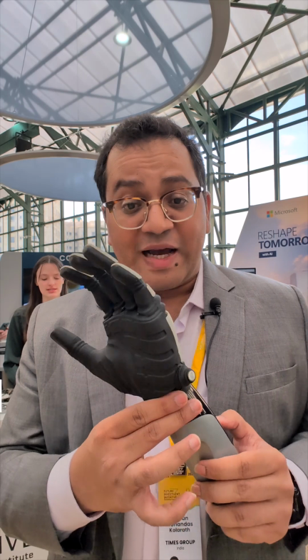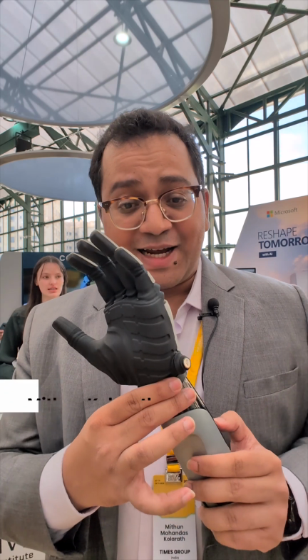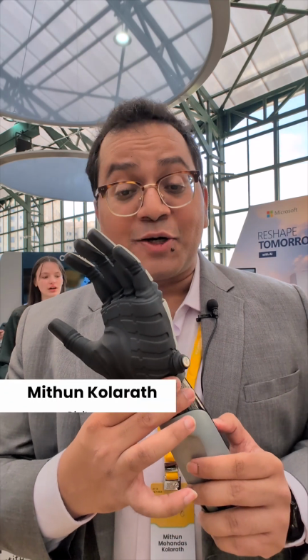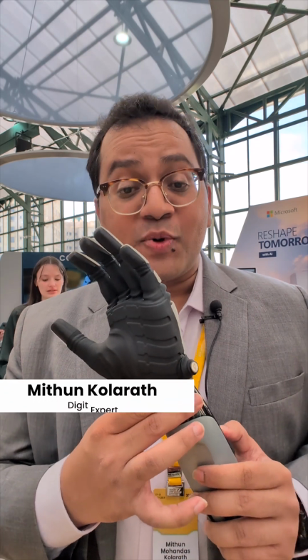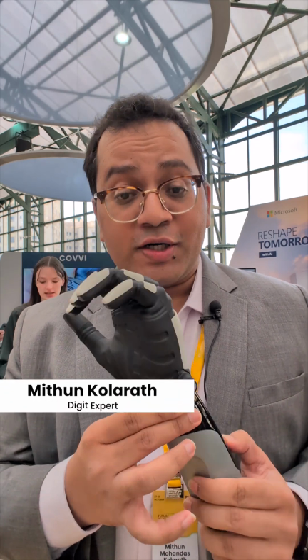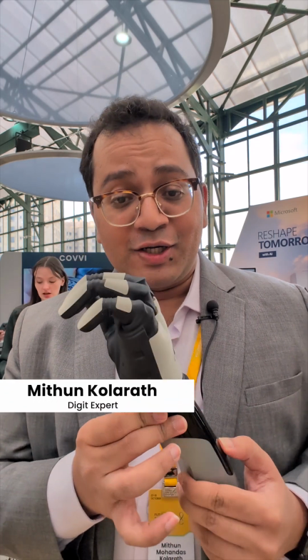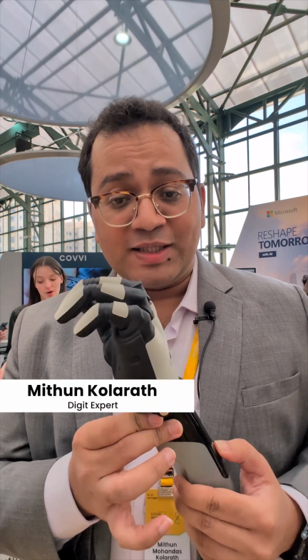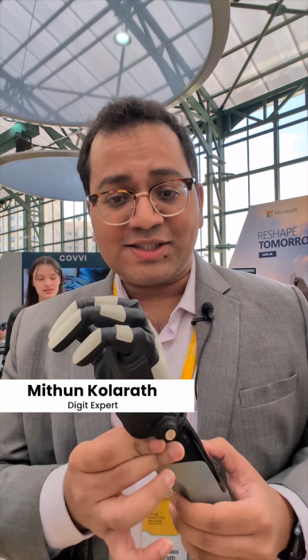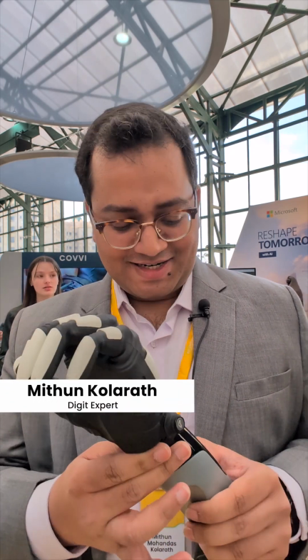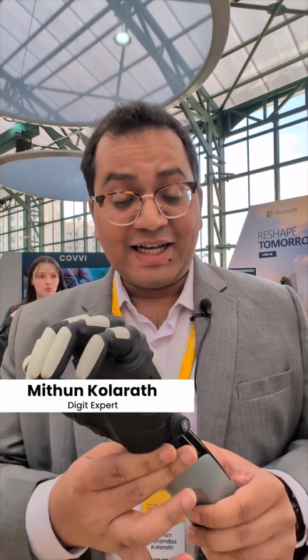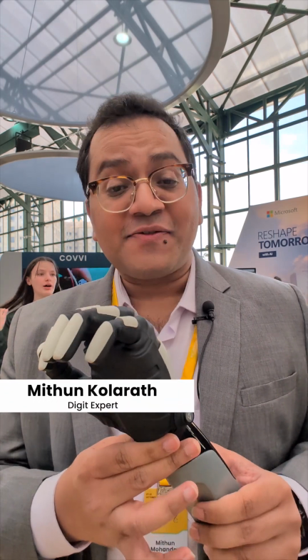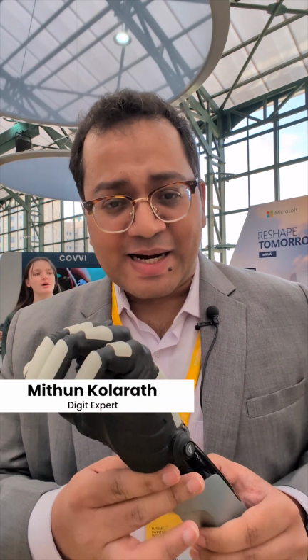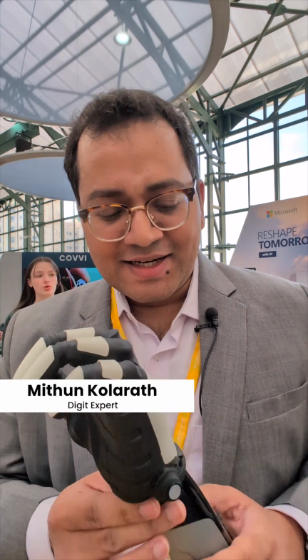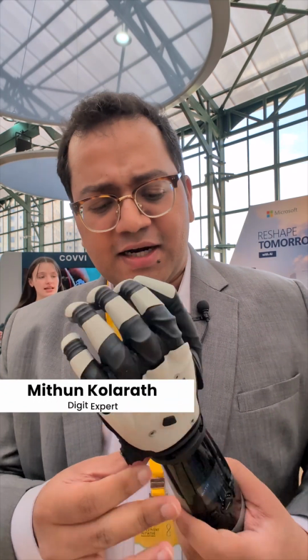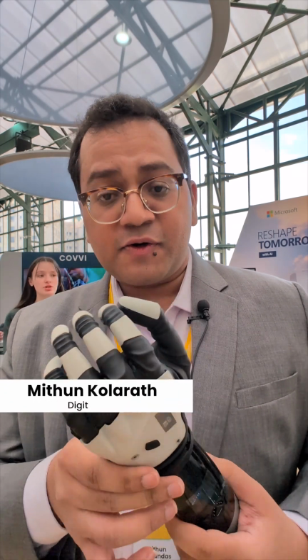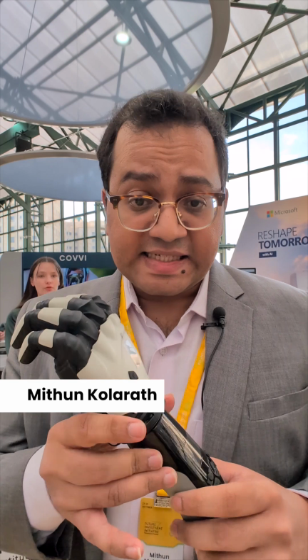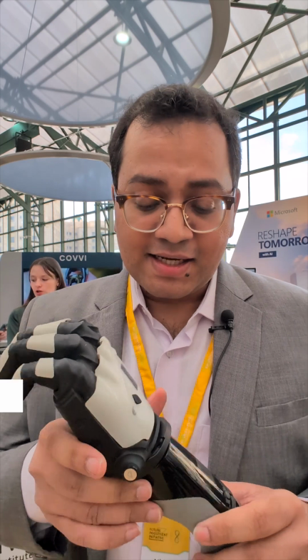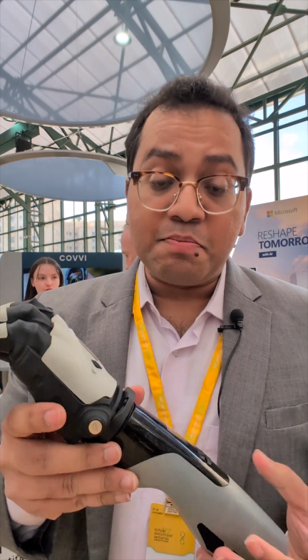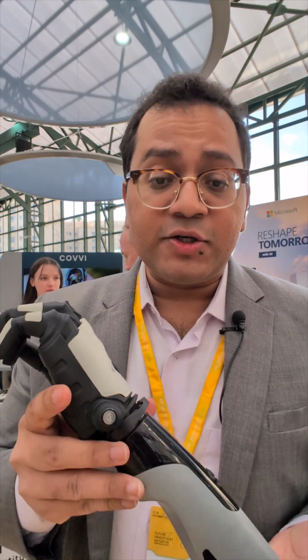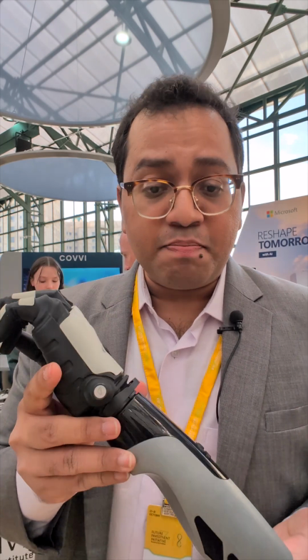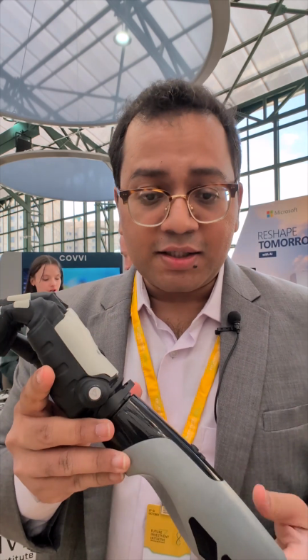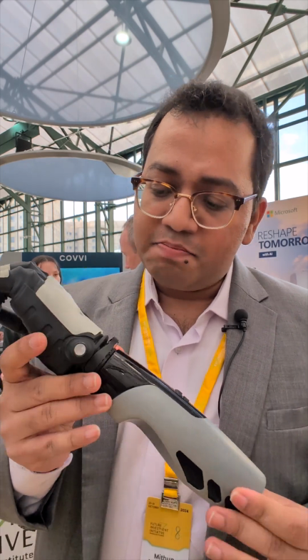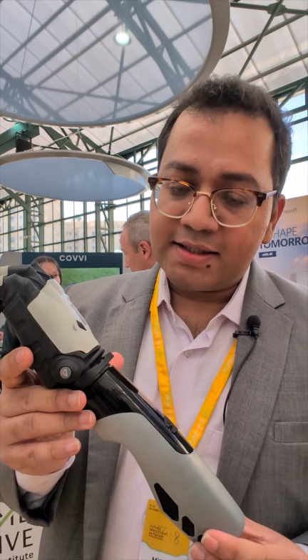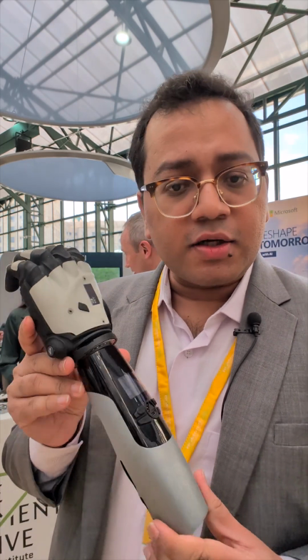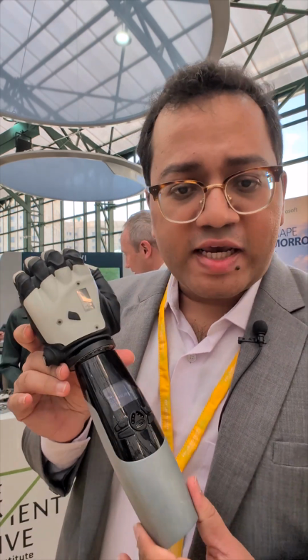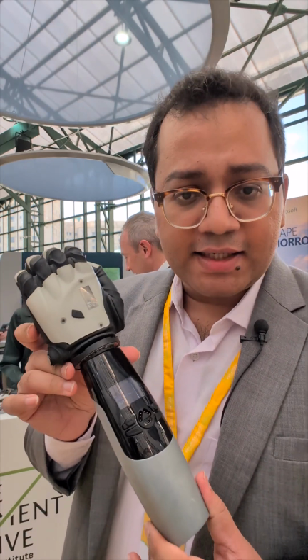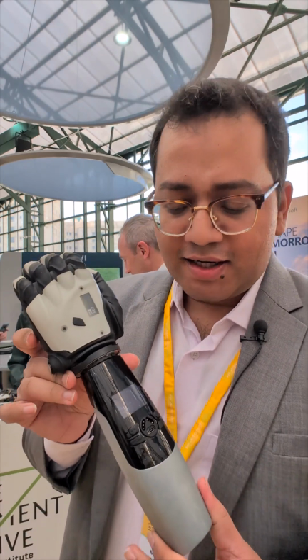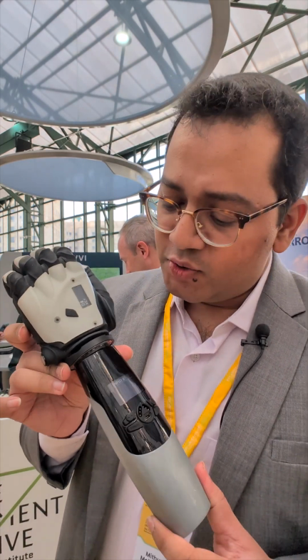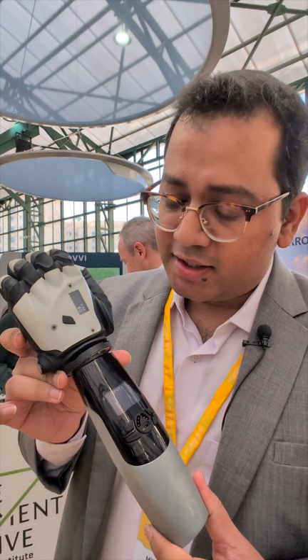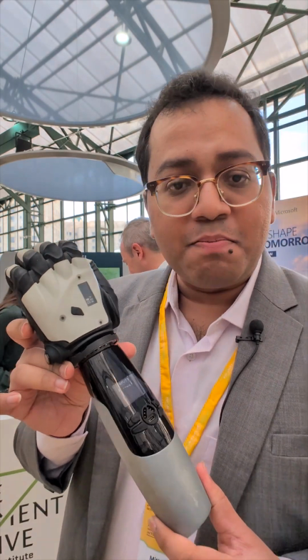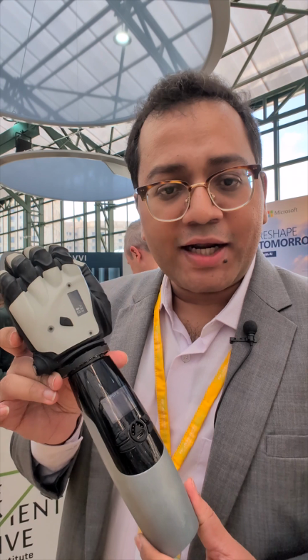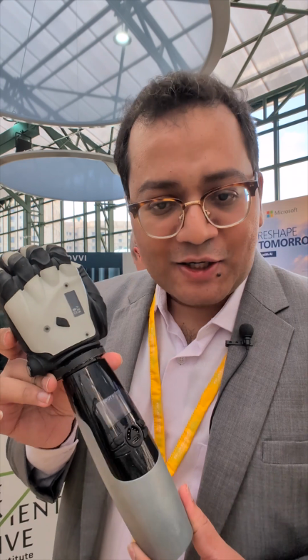Imagine a hand that goes beyond human touch, engineered for strength, crafted for precision and built to empower. Meet the Covey hand — a new era in bionic technology.